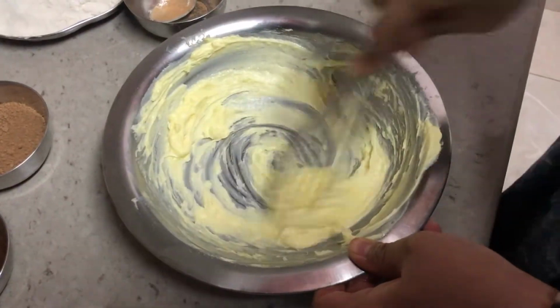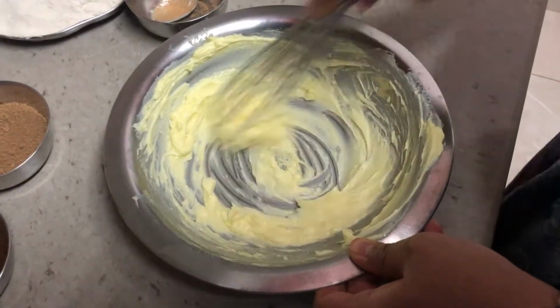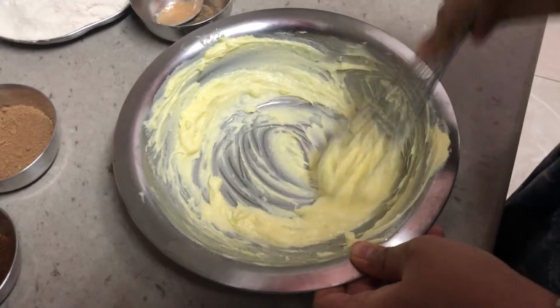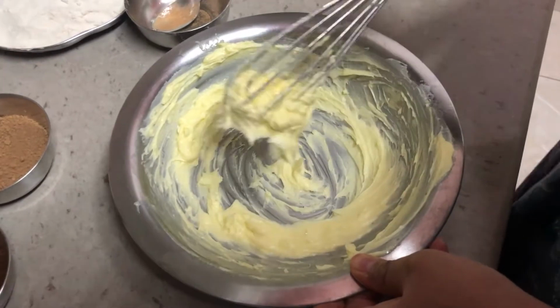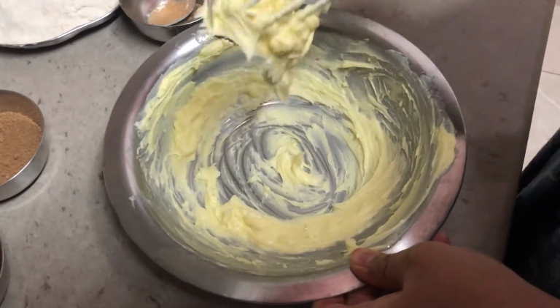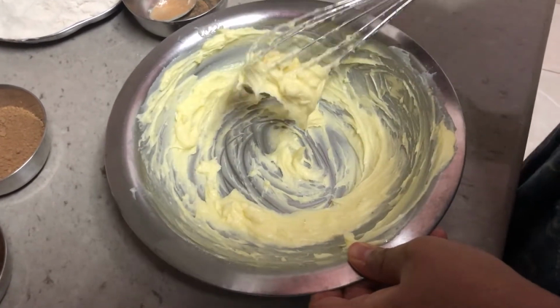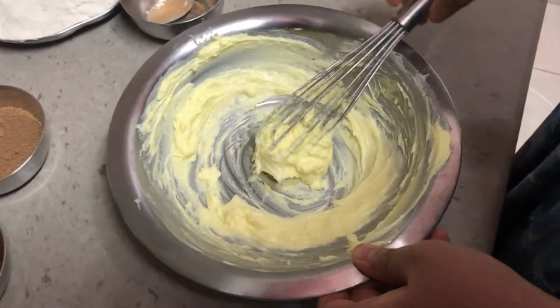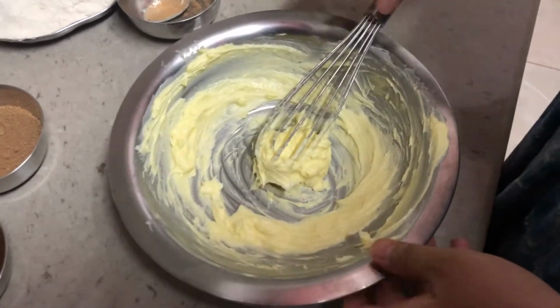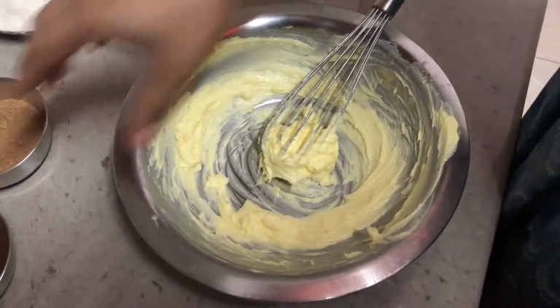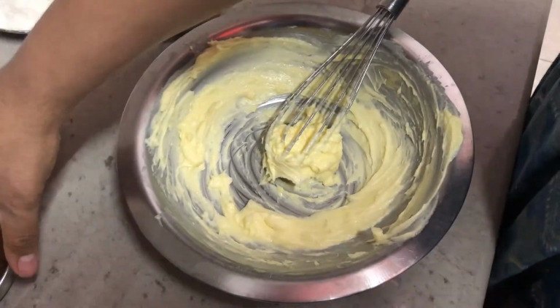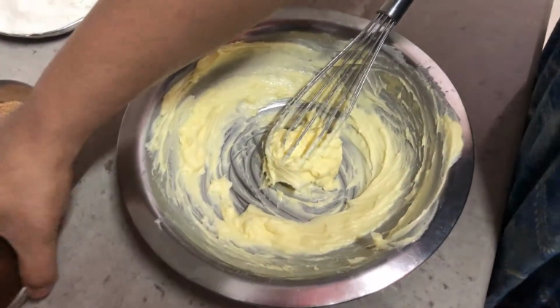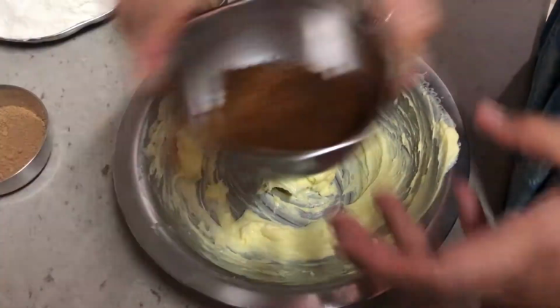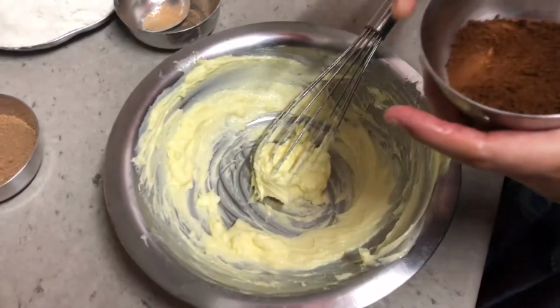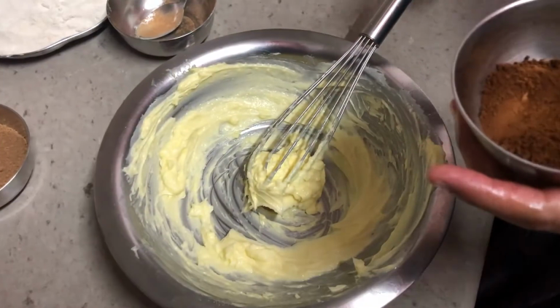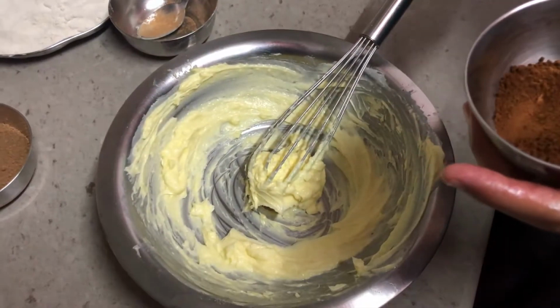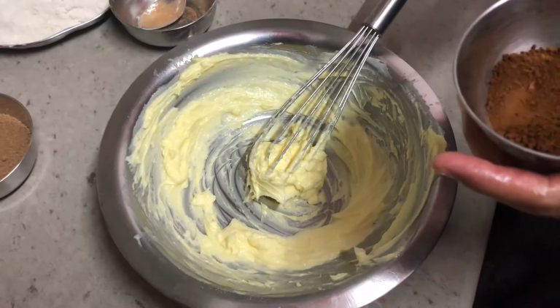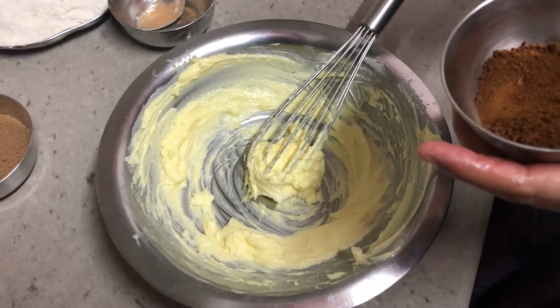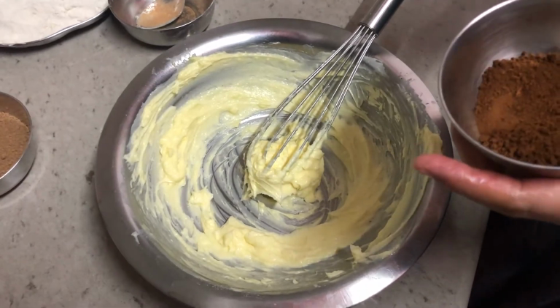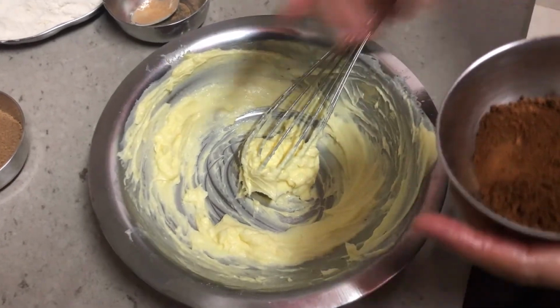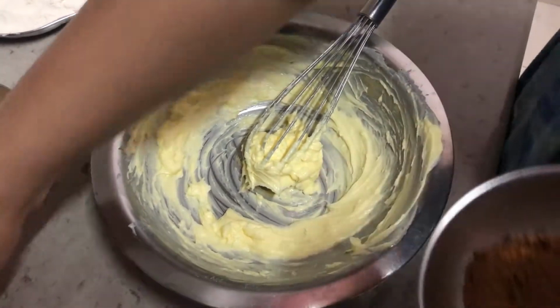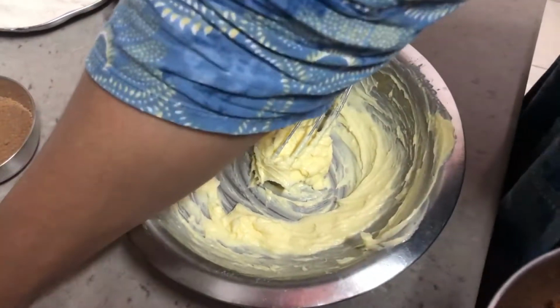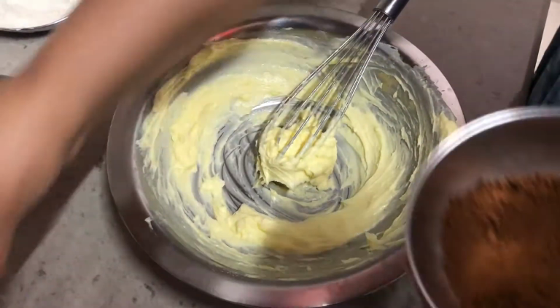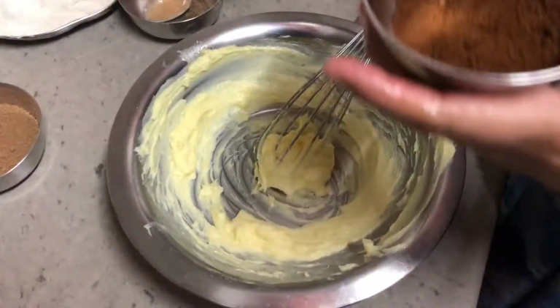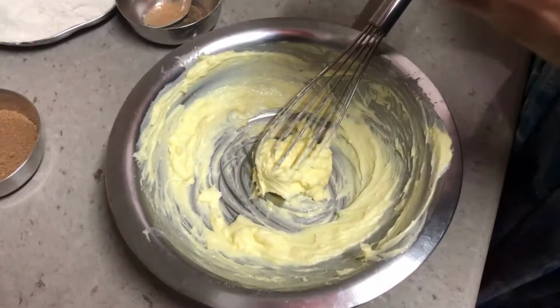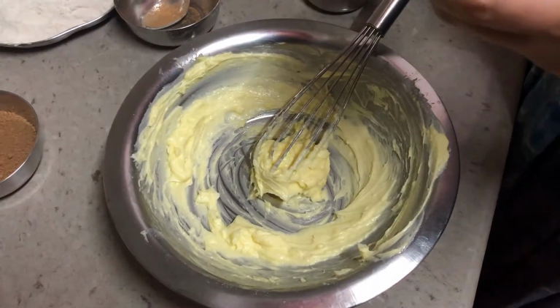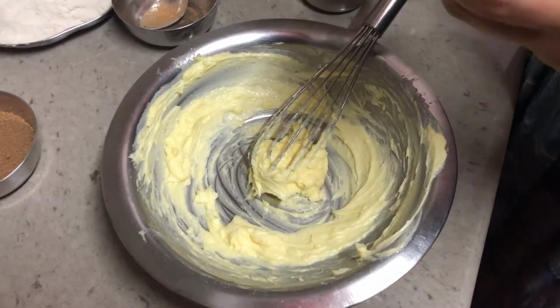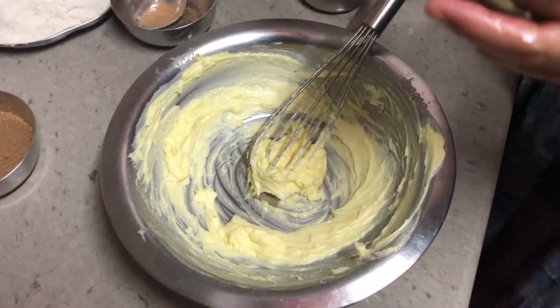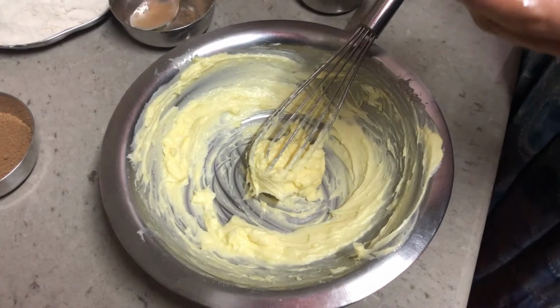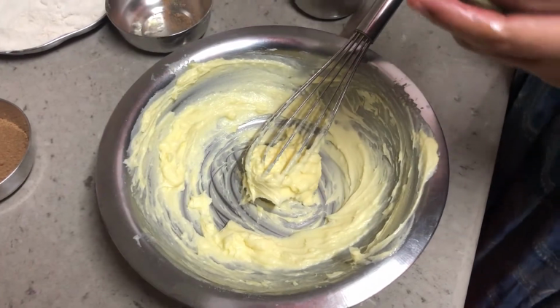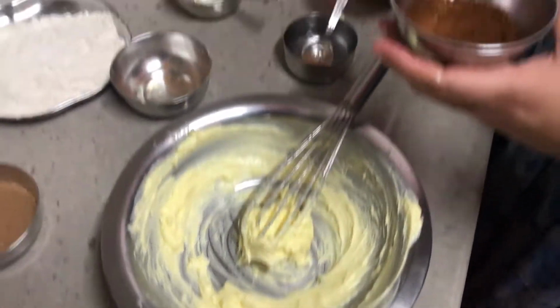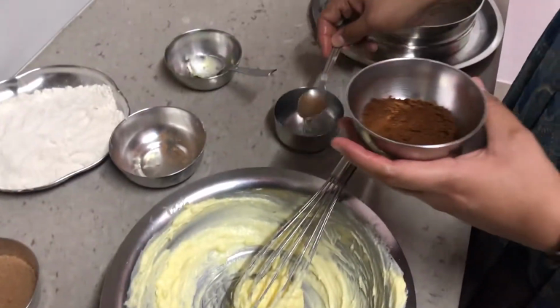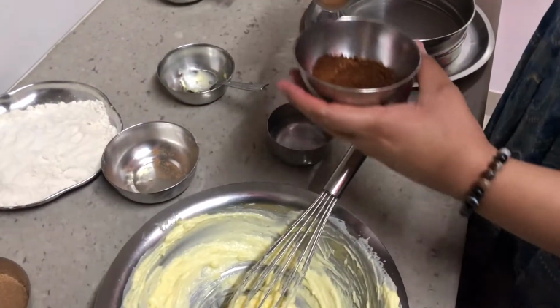Now our butter has become fluffy. Let's get the coffee decoction ready. We have about 2 tablespoons of coffee — to that we'll add about 2 tablespoons of milk or 2 tablespoons of warm water and dissolve it. Keep this aside.